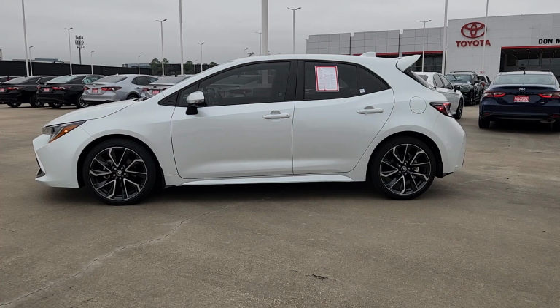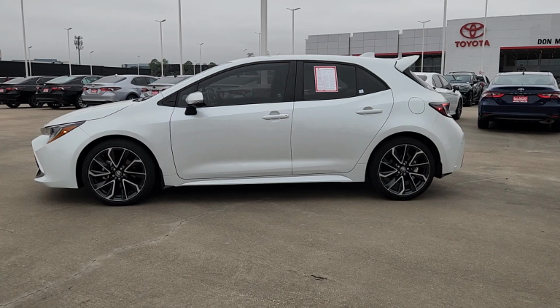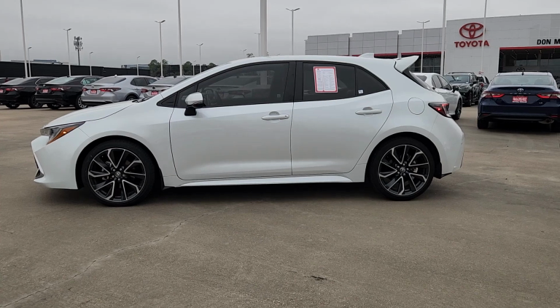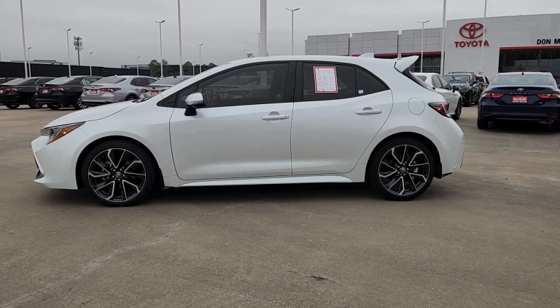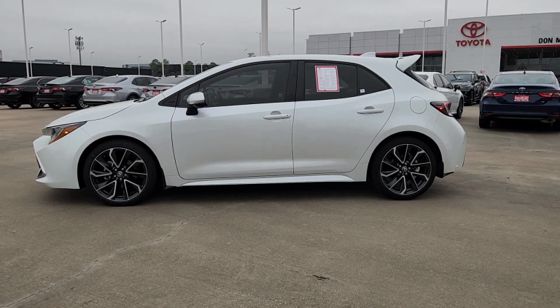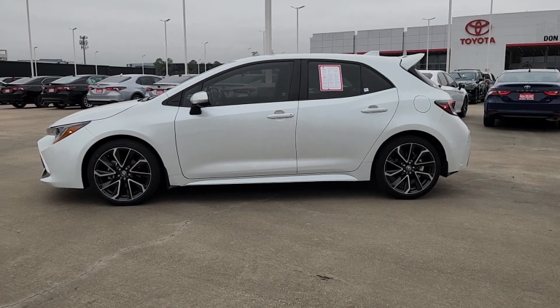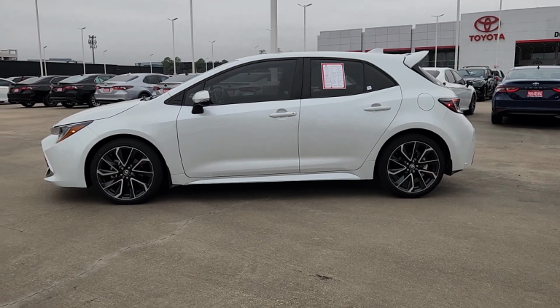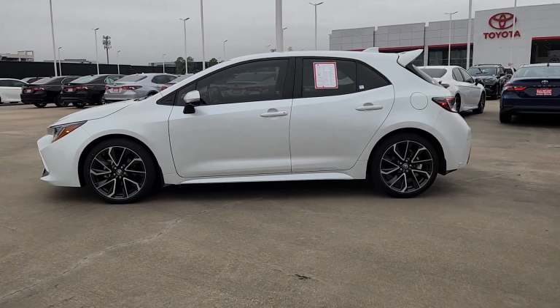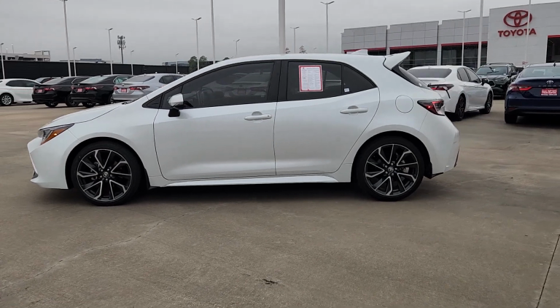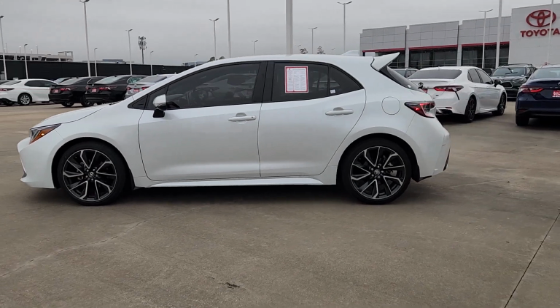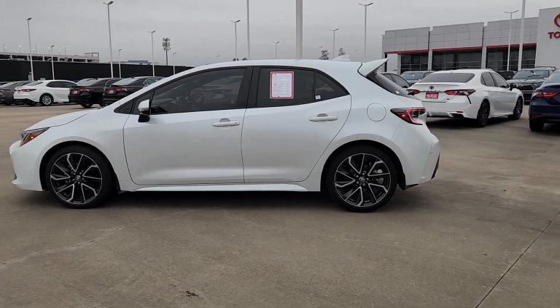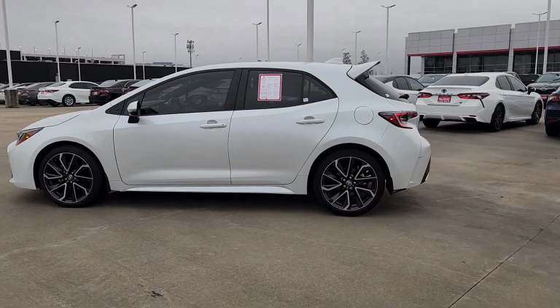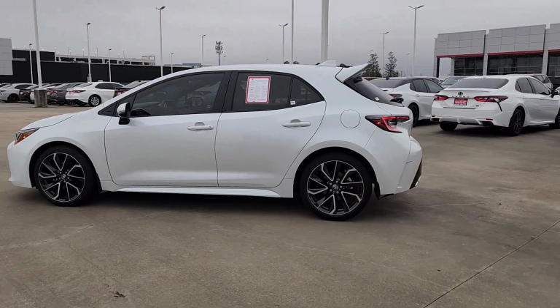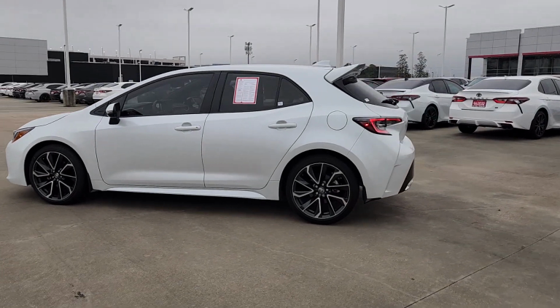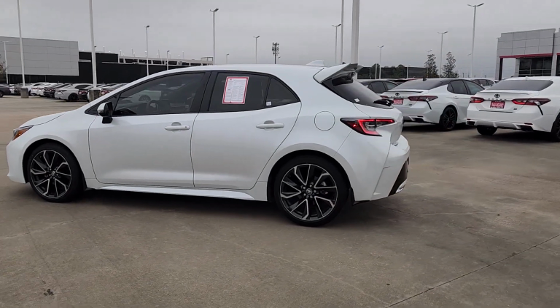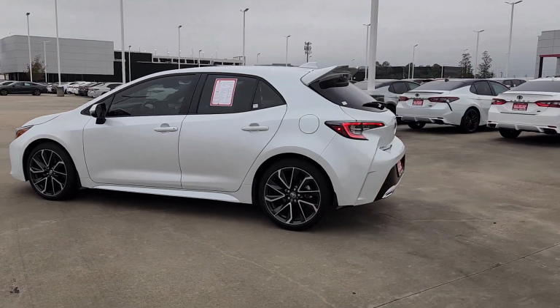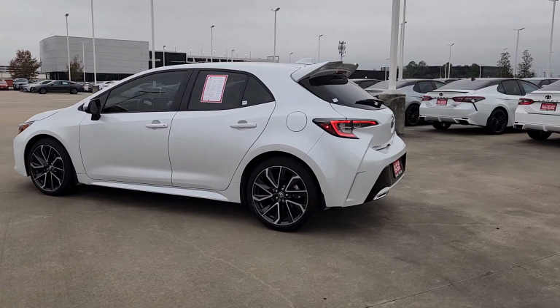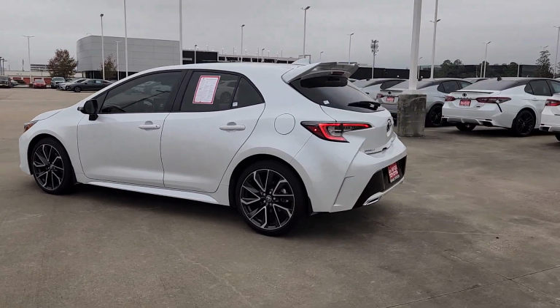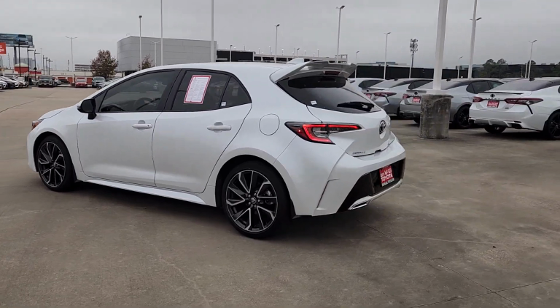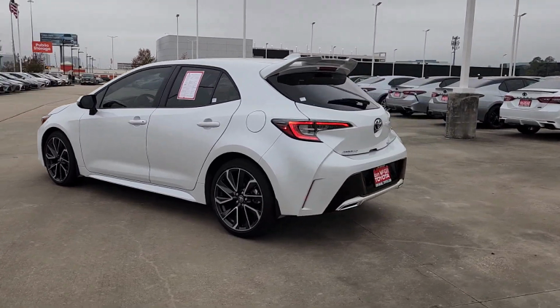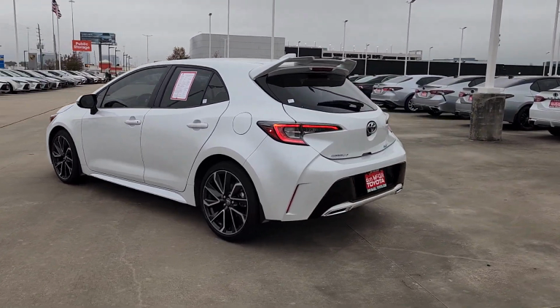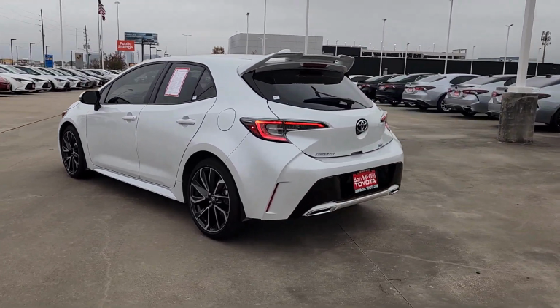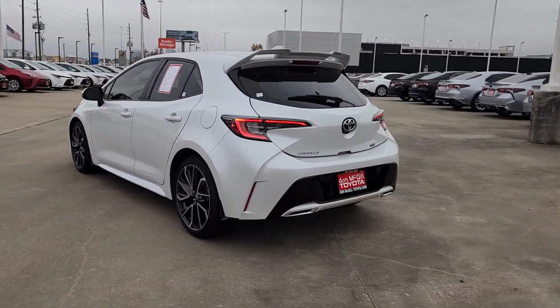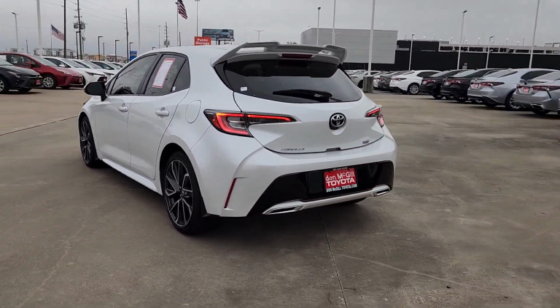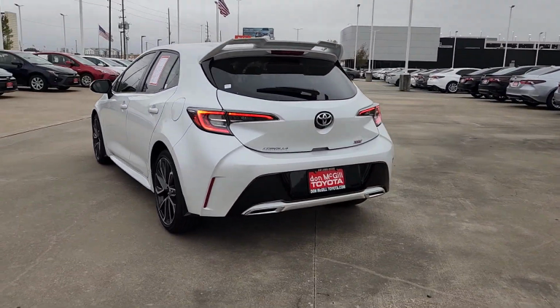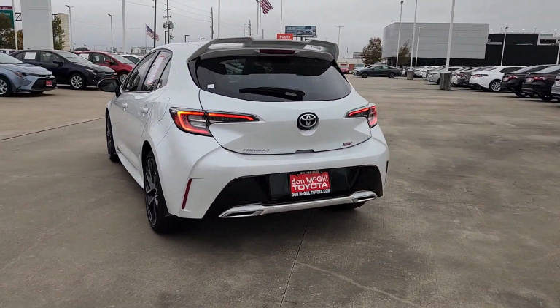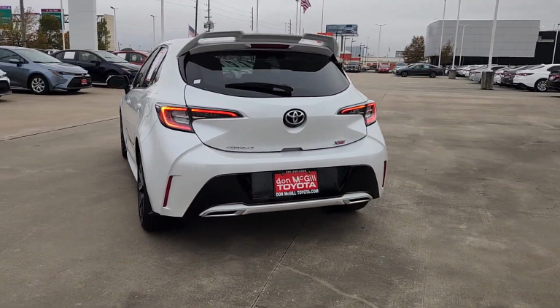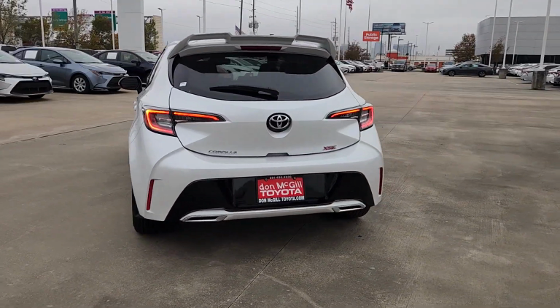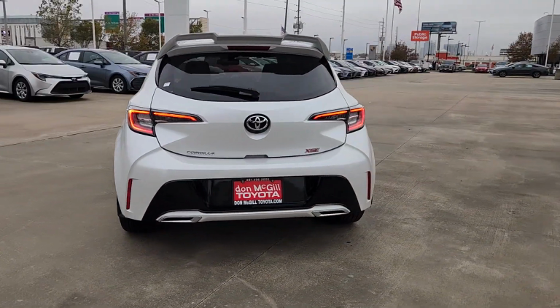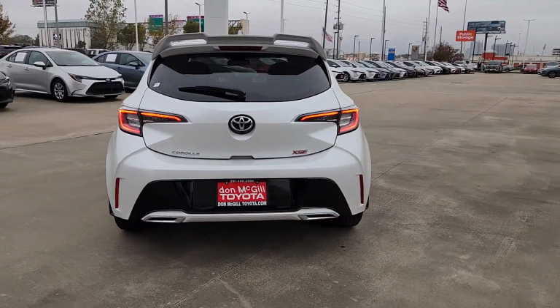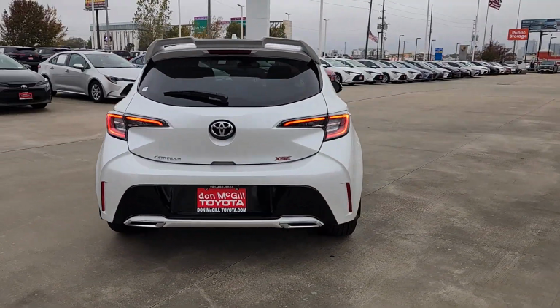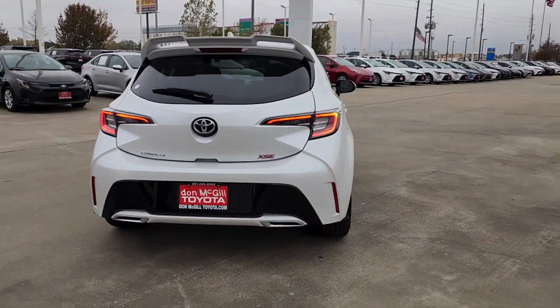Get a feel for the 2022 Toyota Corolla Hatchback. With less than 15,000 miles on the odometer, this vehicle stands out from the rest.